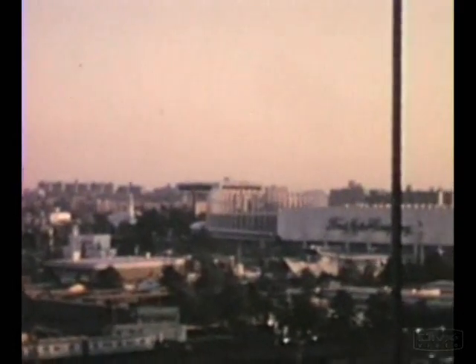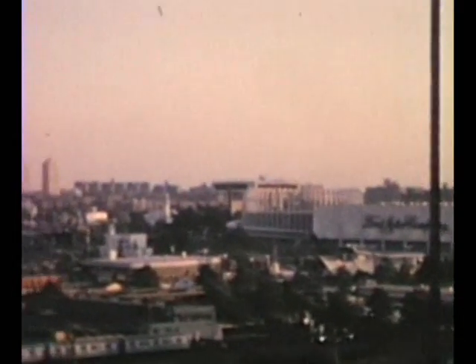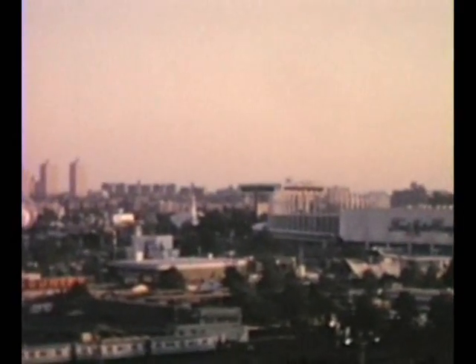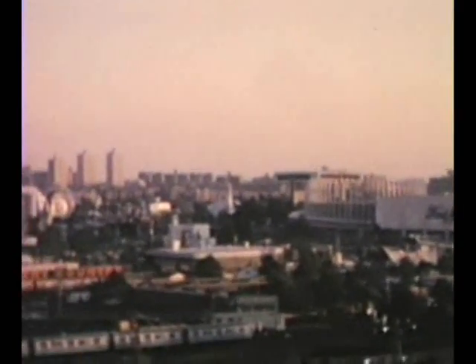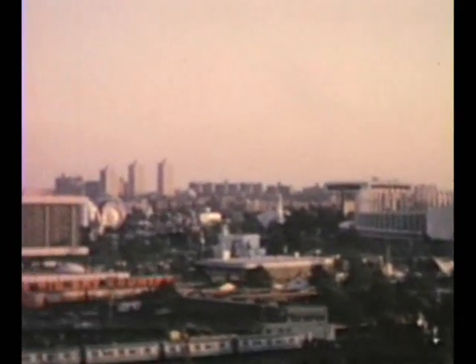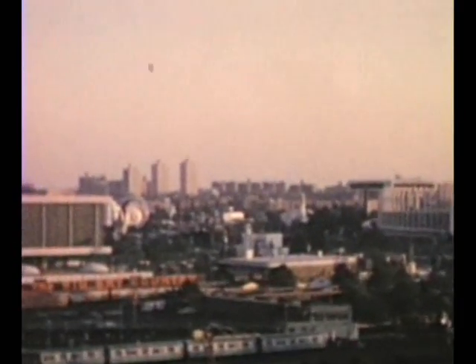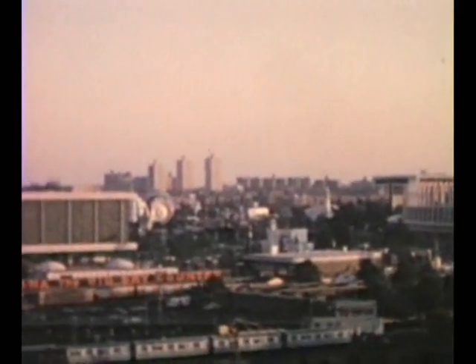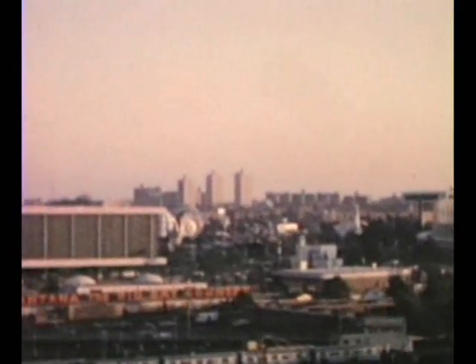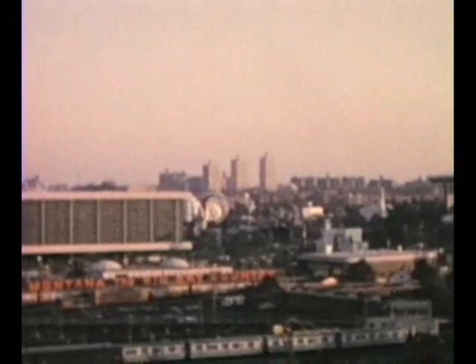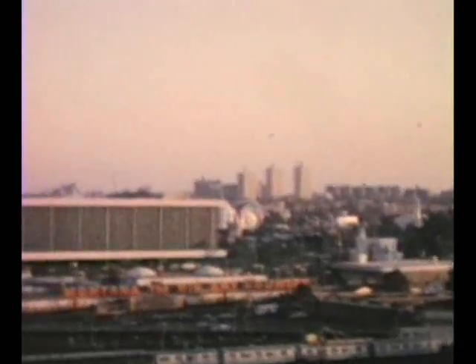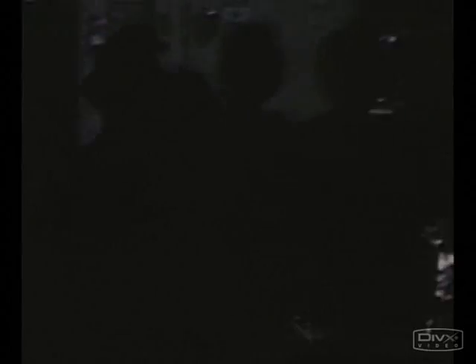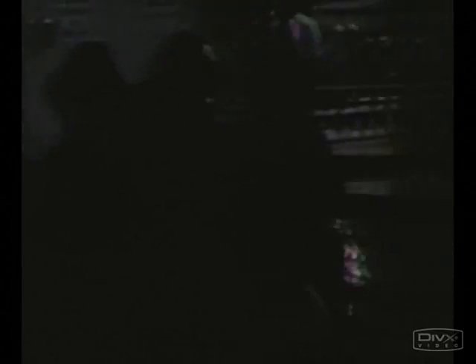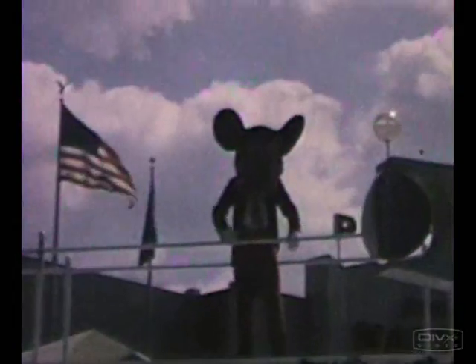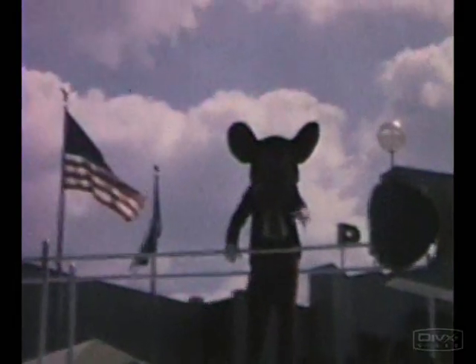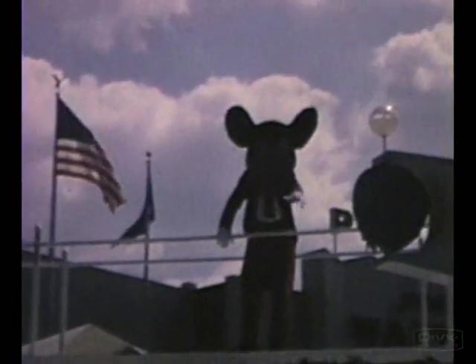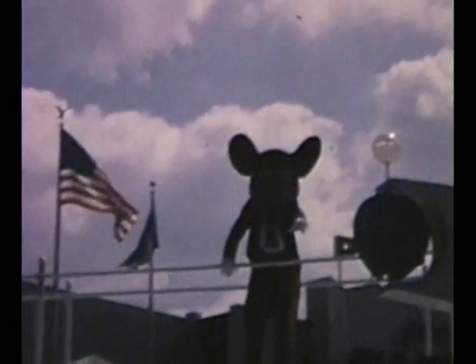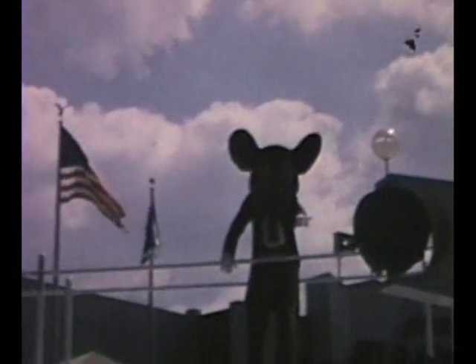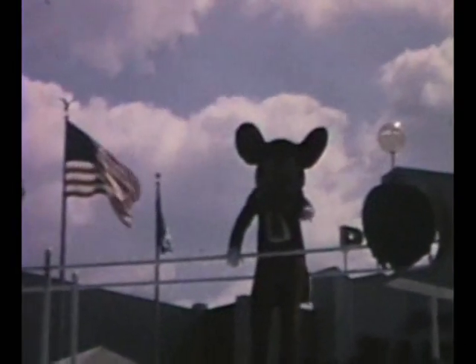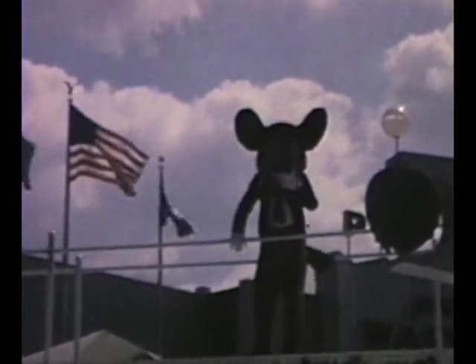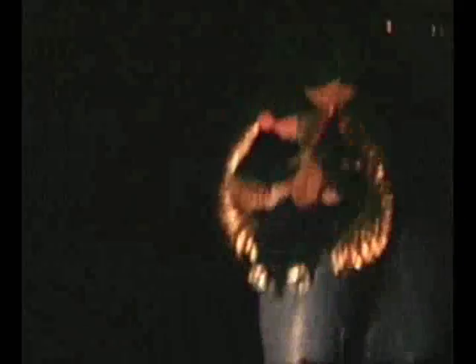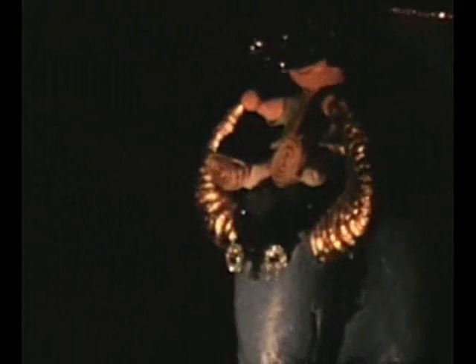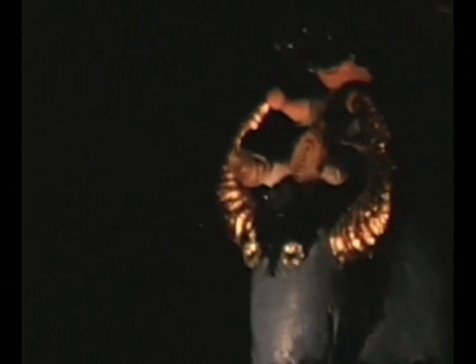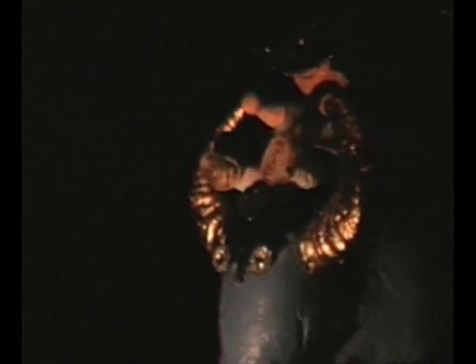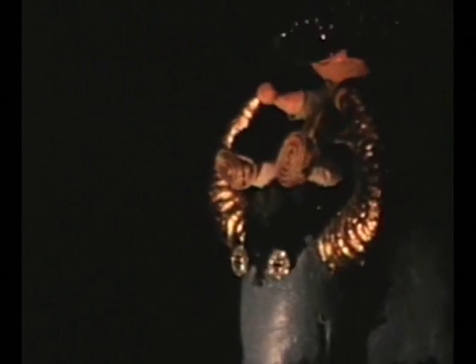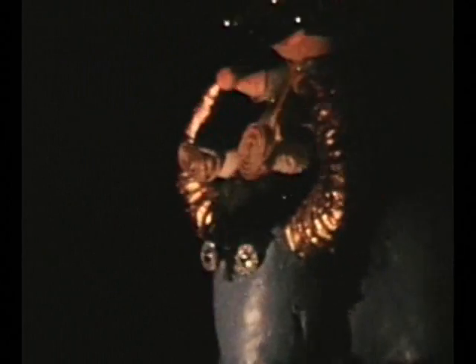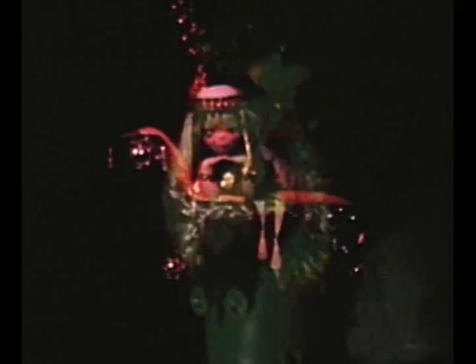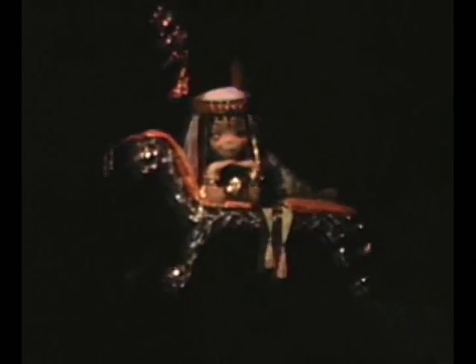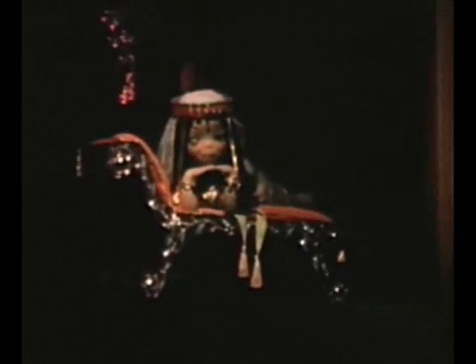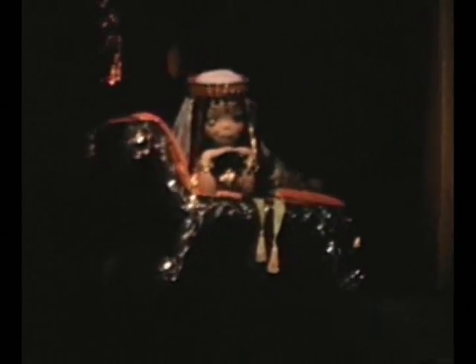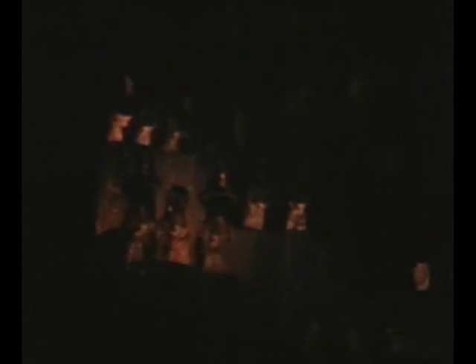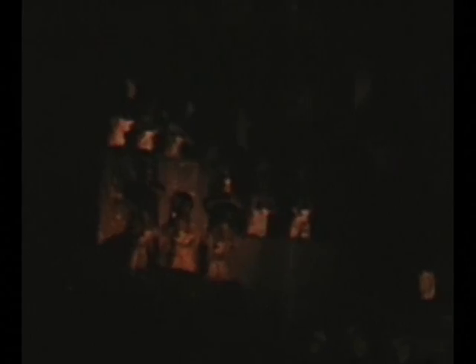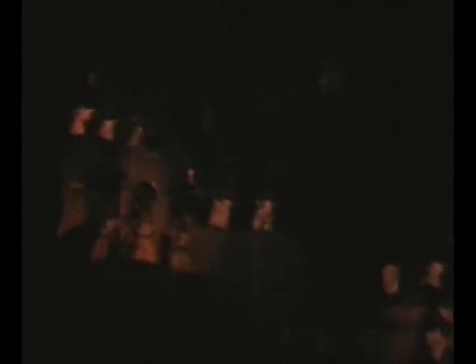You can pick out the Terrace on the Park. The Louis Armstrong. Here is Mickey Mouse greeting us and taking us inside to the It's a Small World exhibit, which still exists in Disney parks throughout the world.